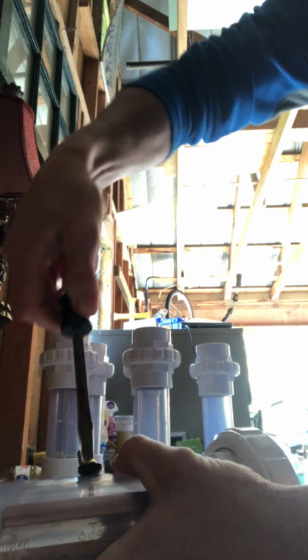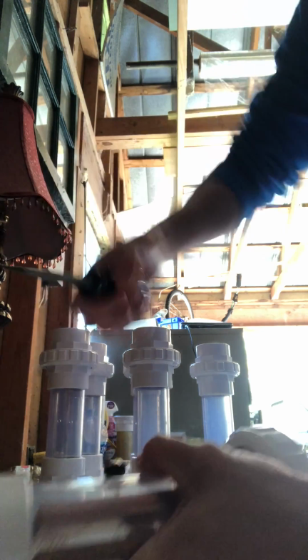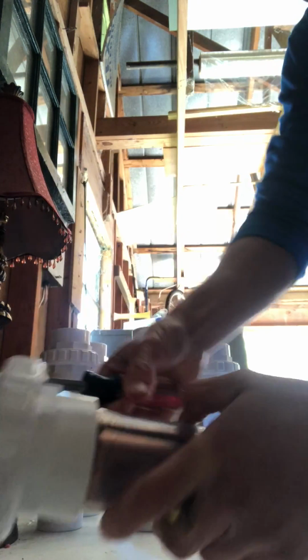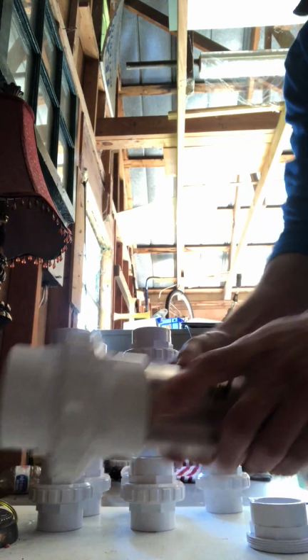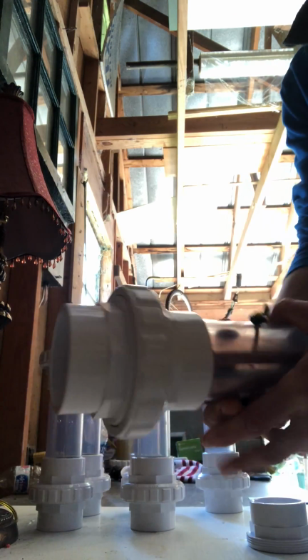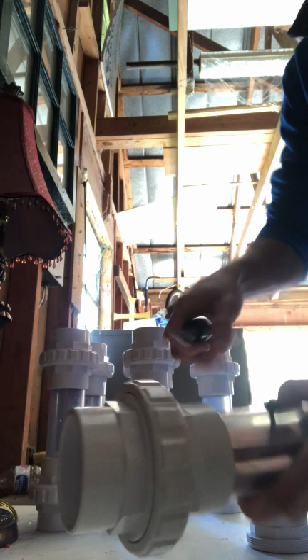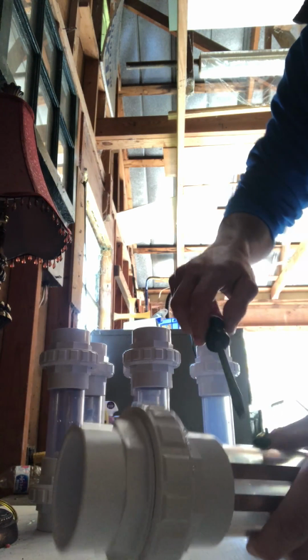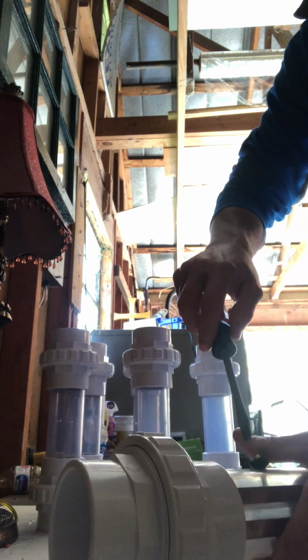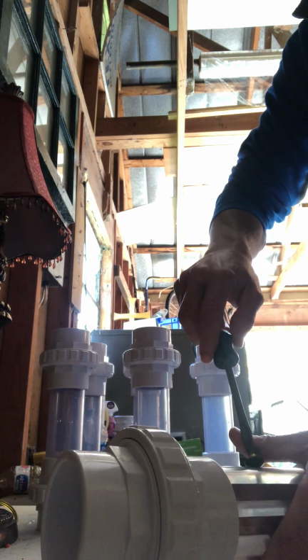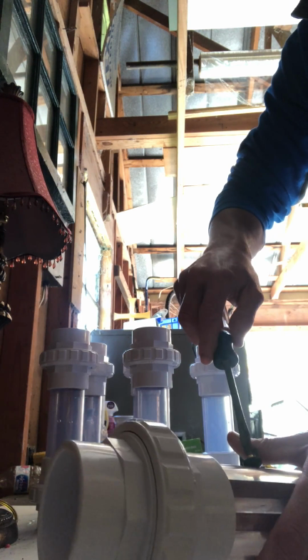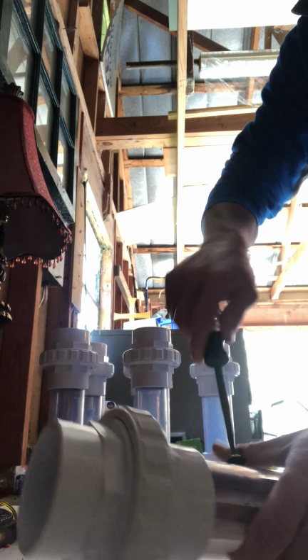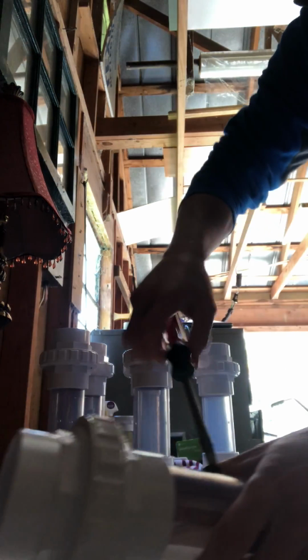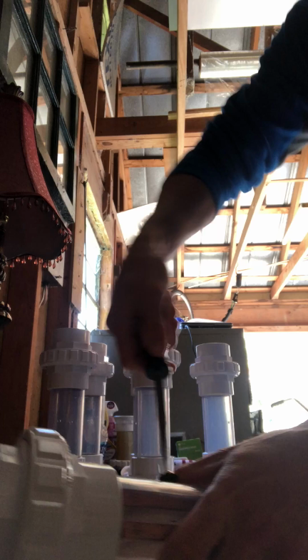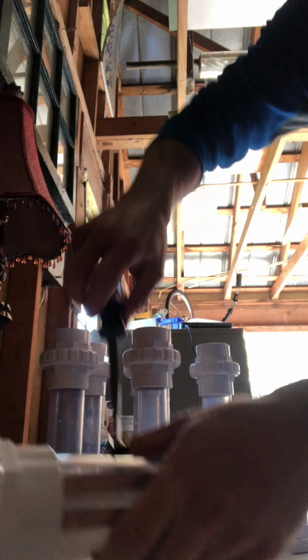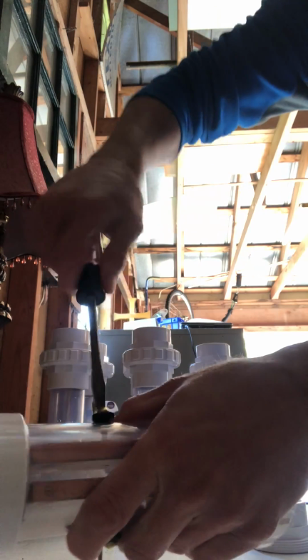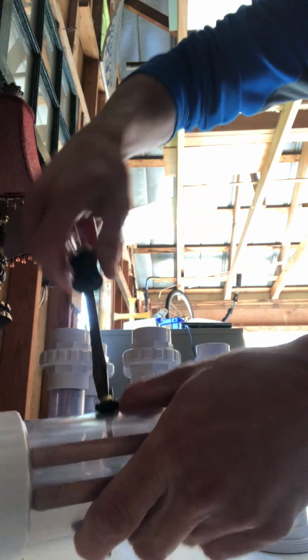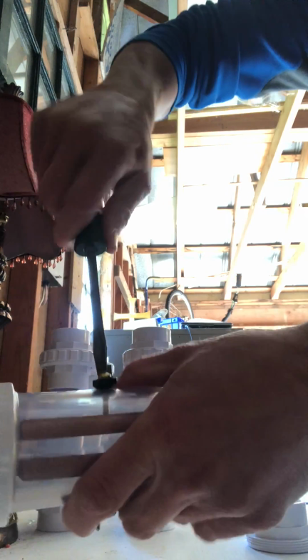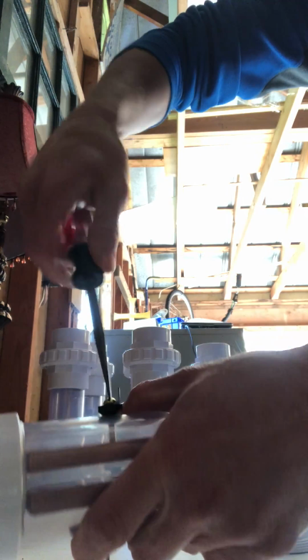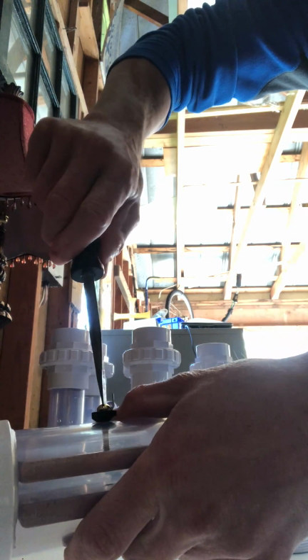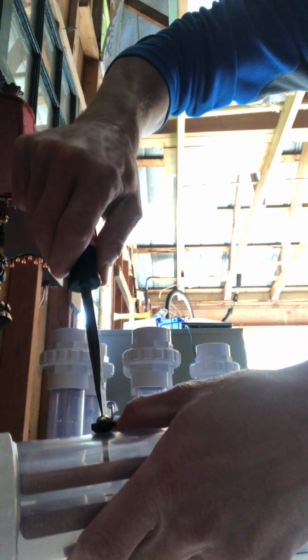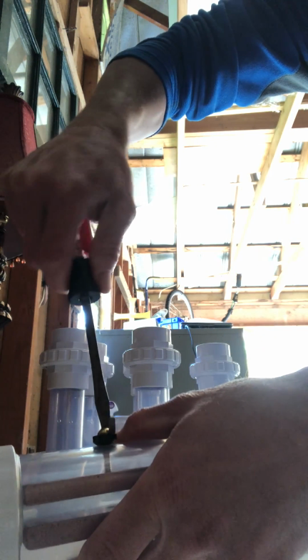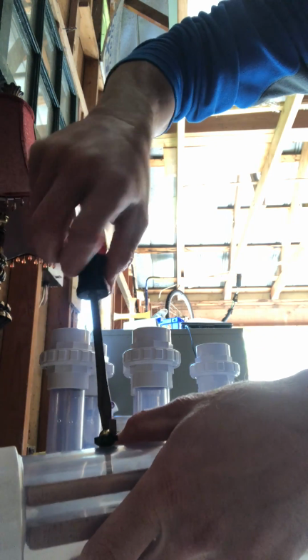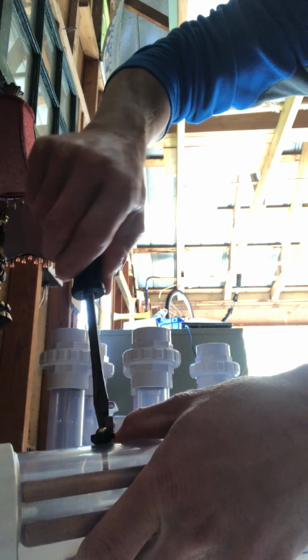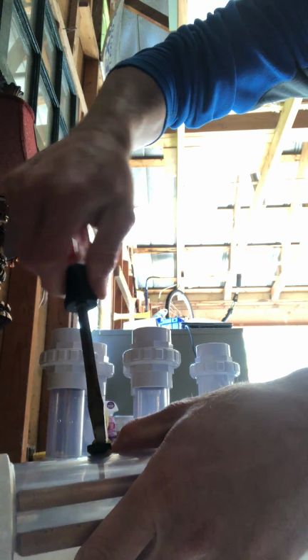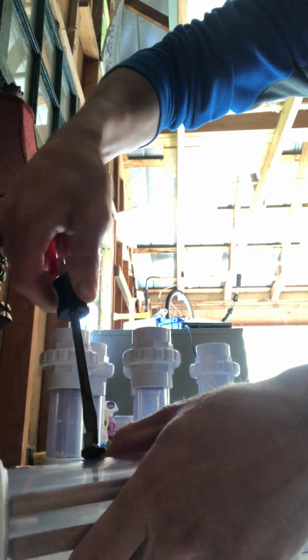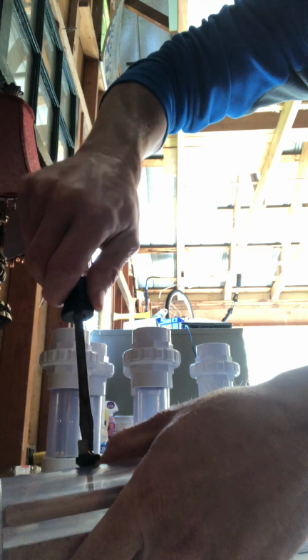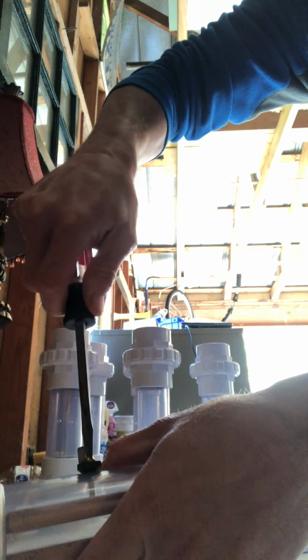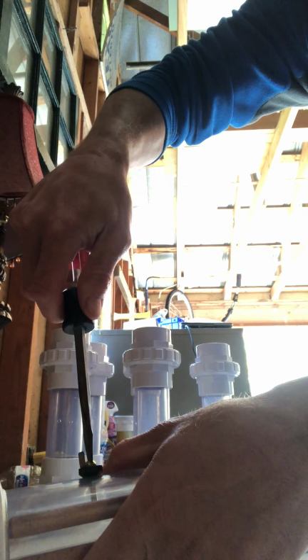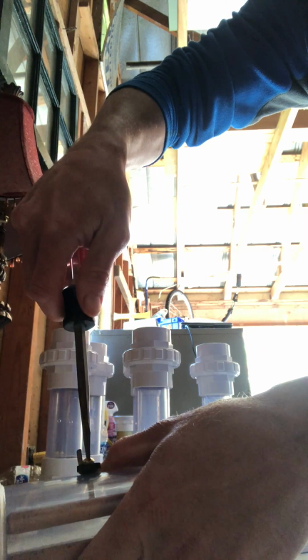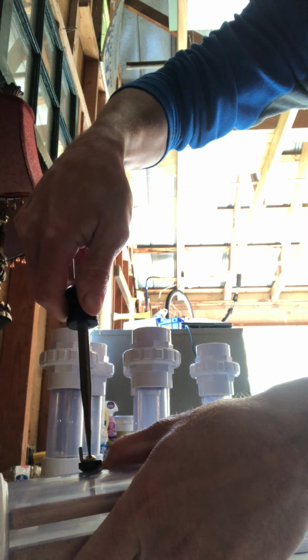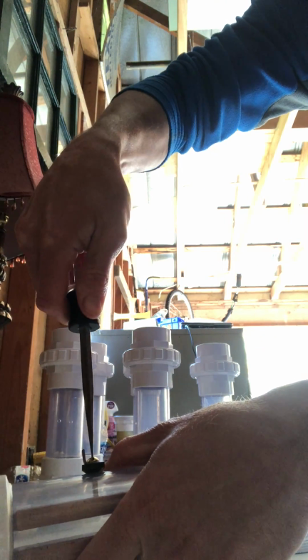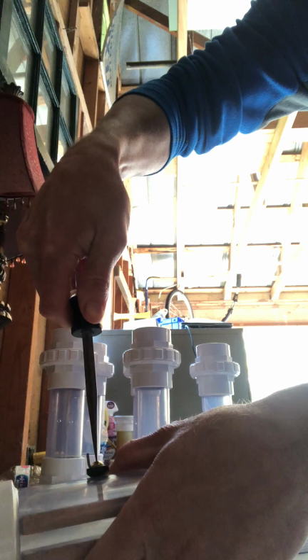It's turned a quarter turn — tighten it up. Doesn't matter which direction these go. As it gets just a little bit harder, you stop.